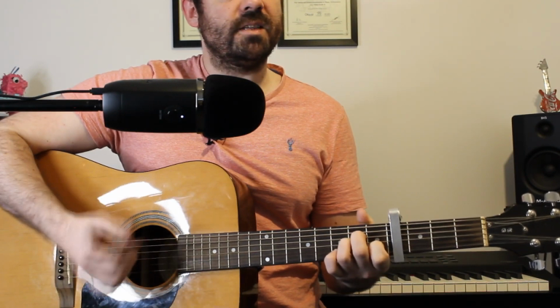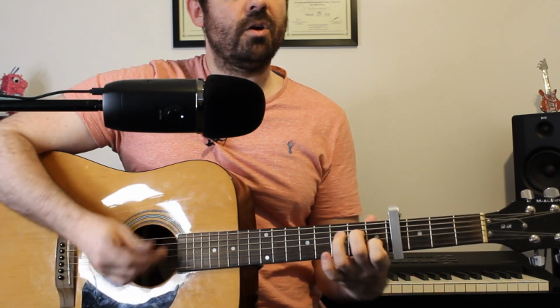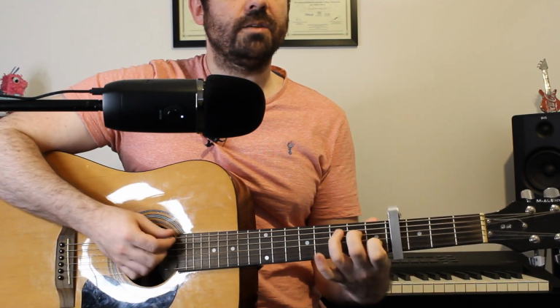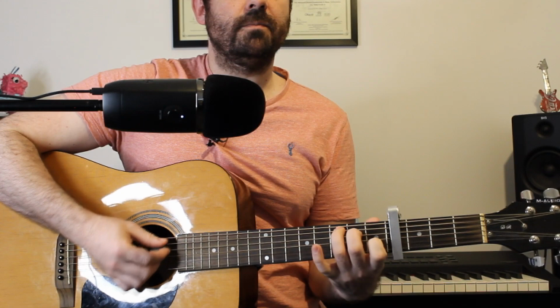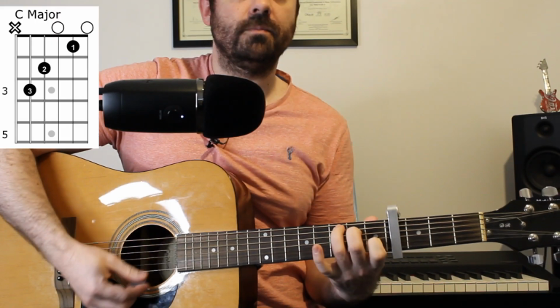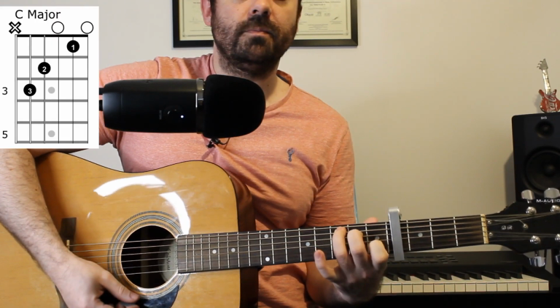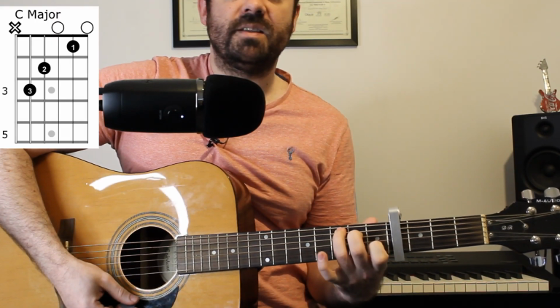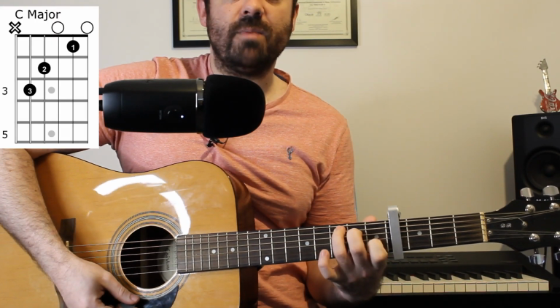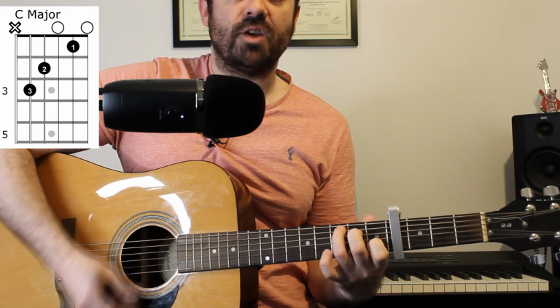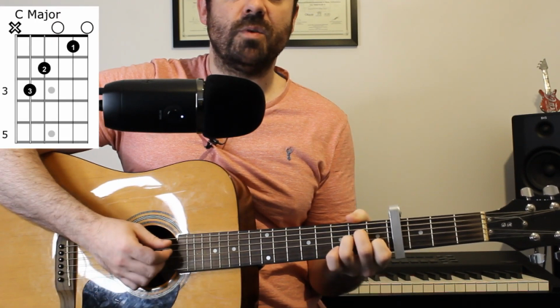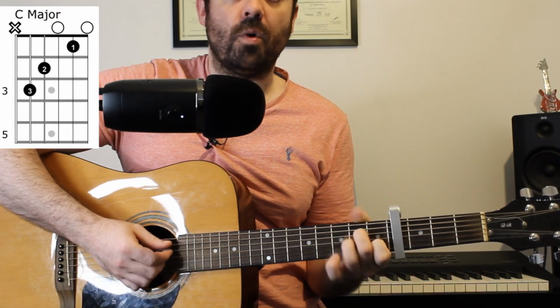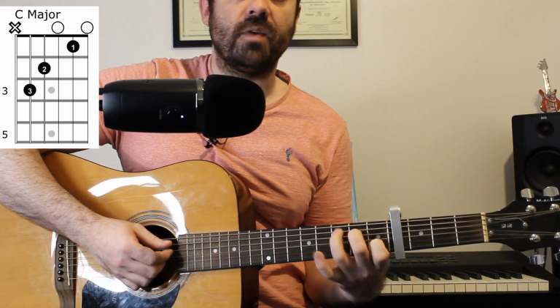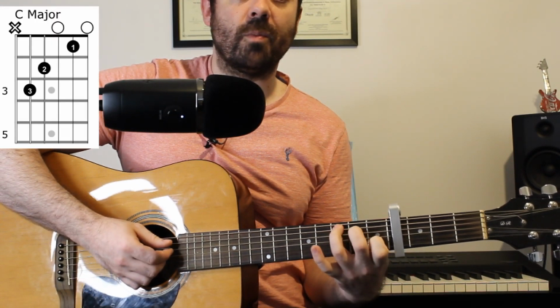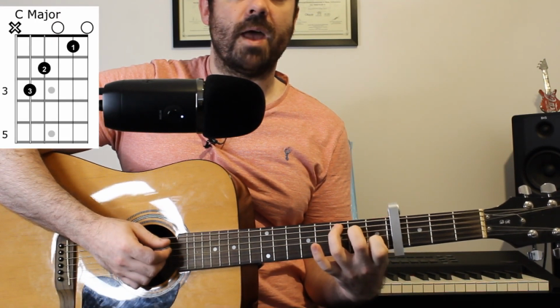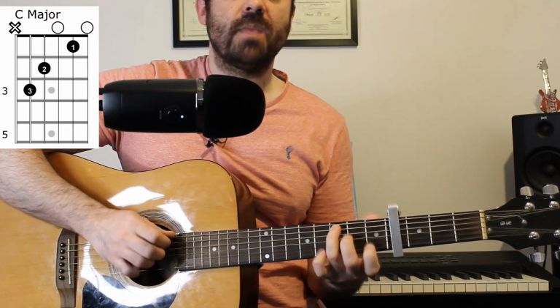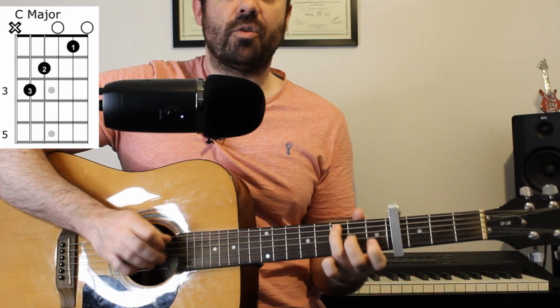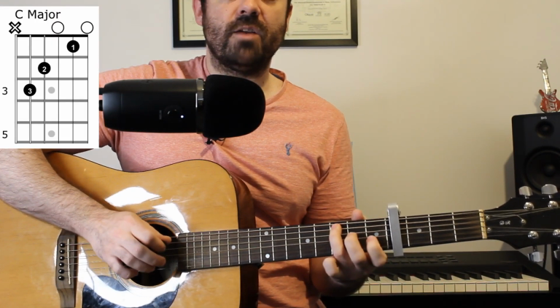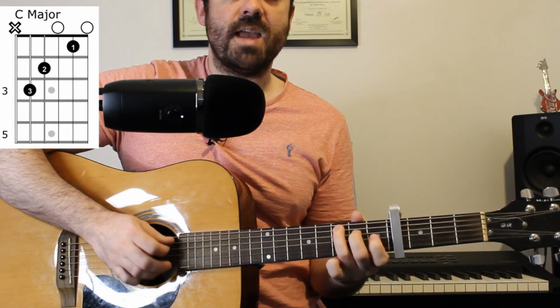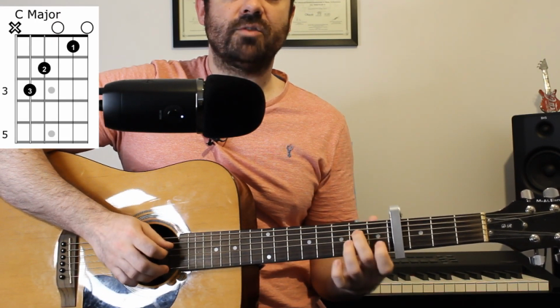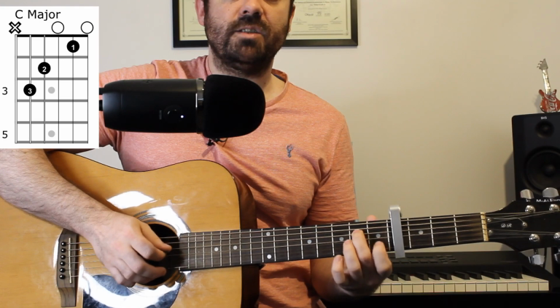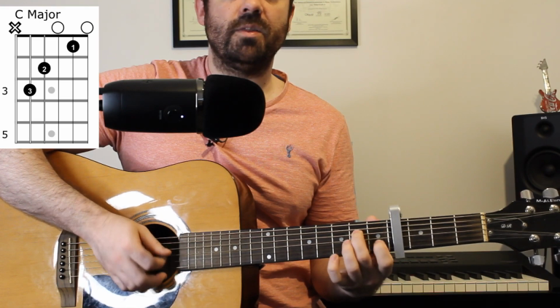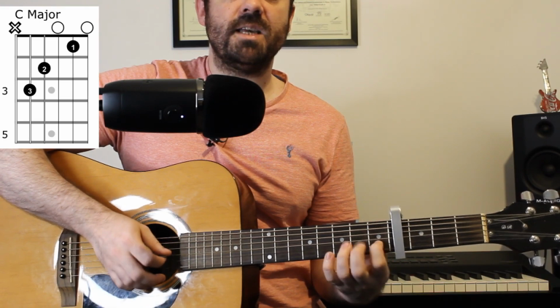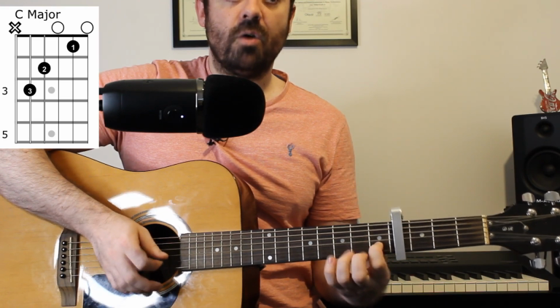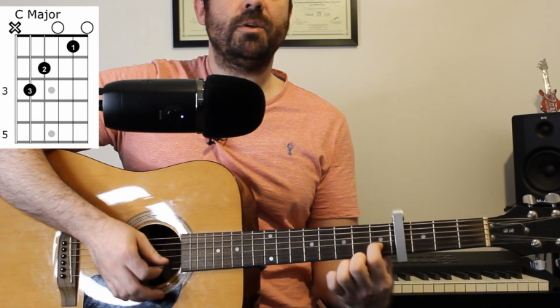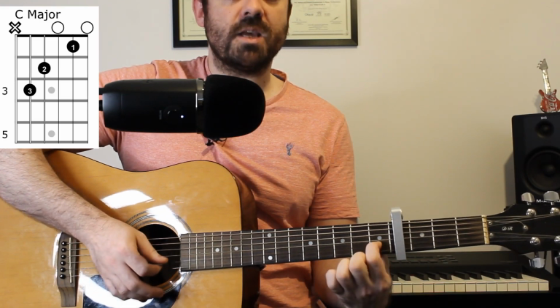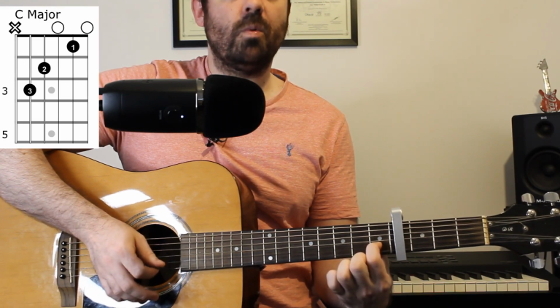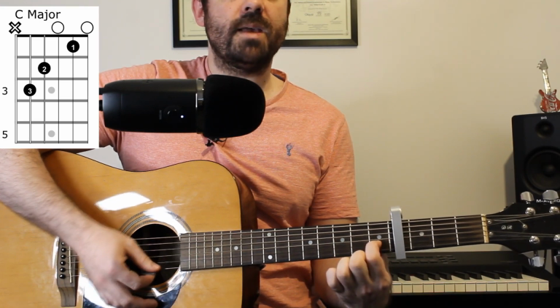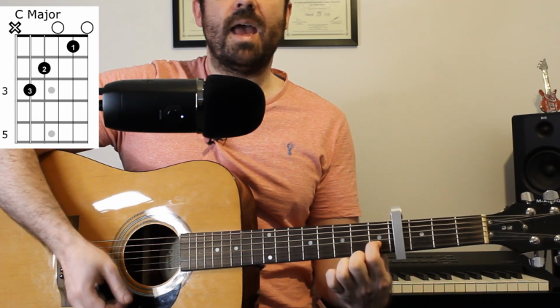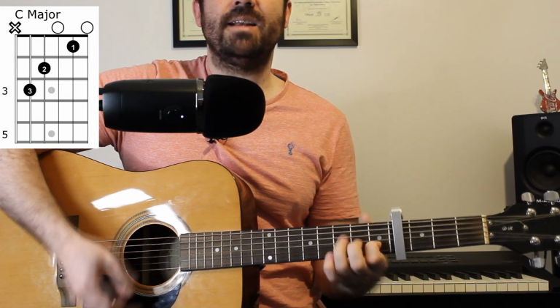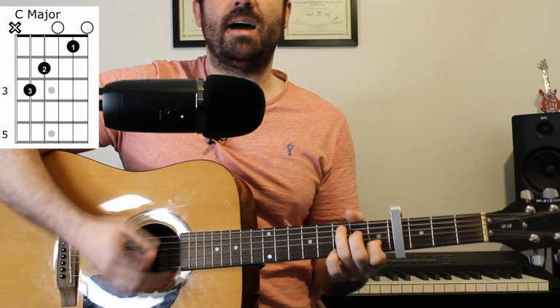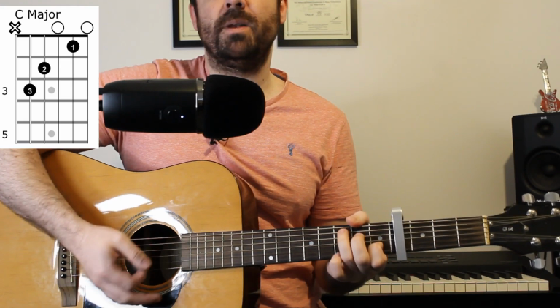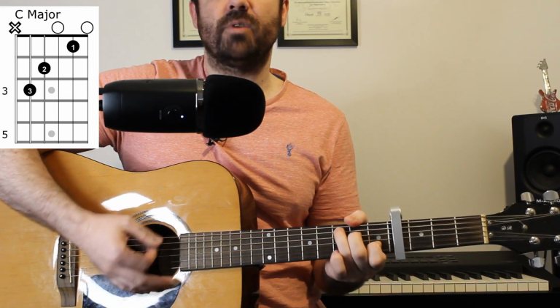The second chord is very similar — C major. I just moved one finger up from there. Three on the A string, two on the D, open G, one on the B and an open E string.